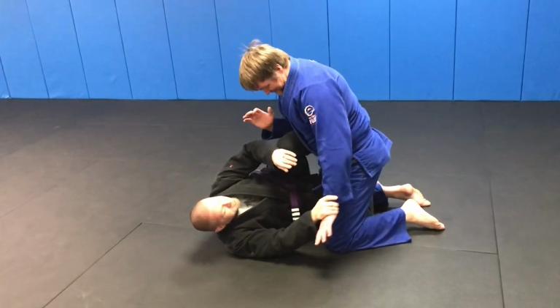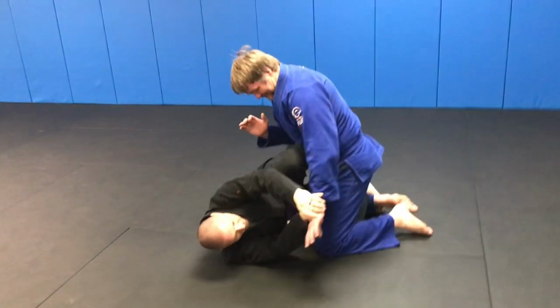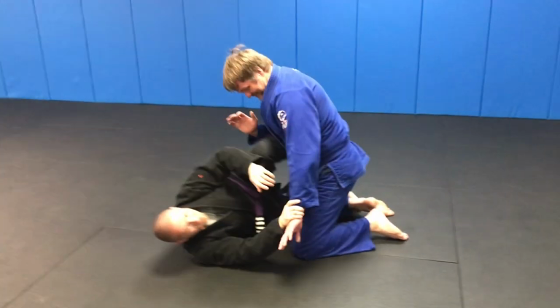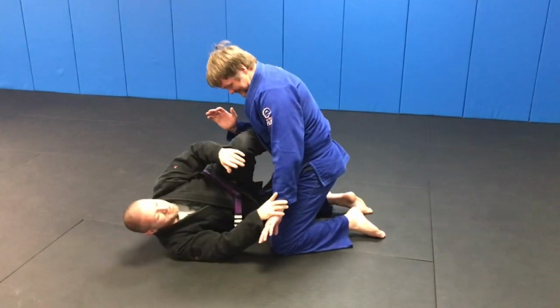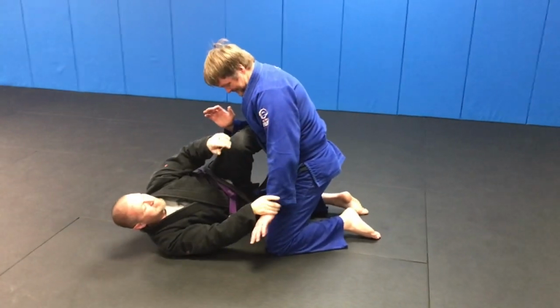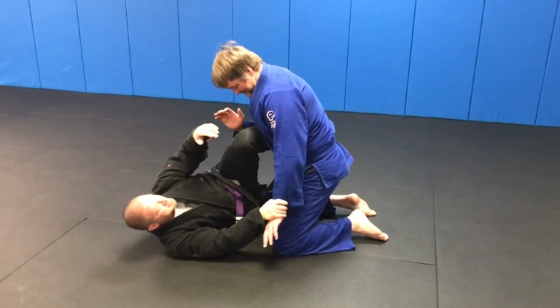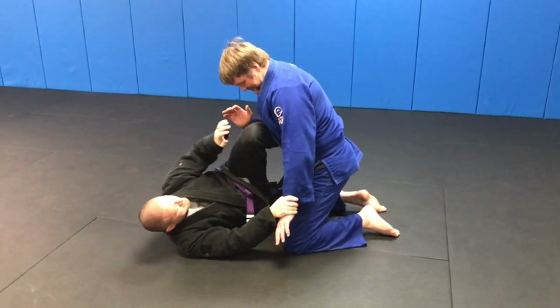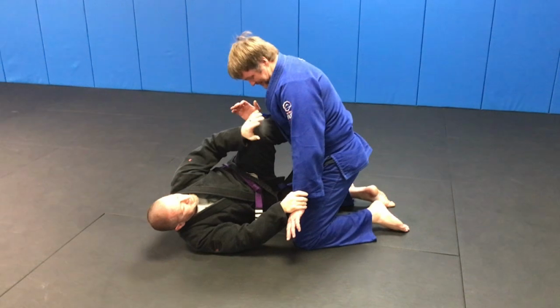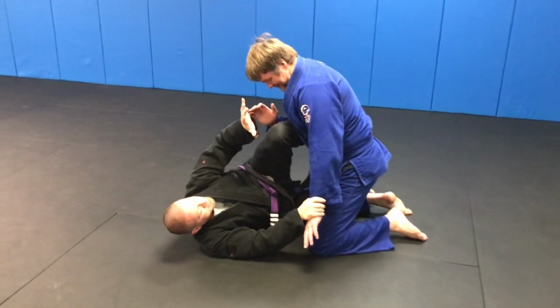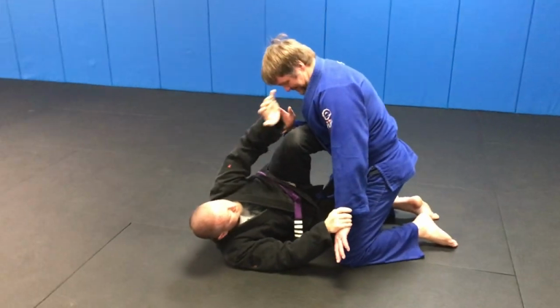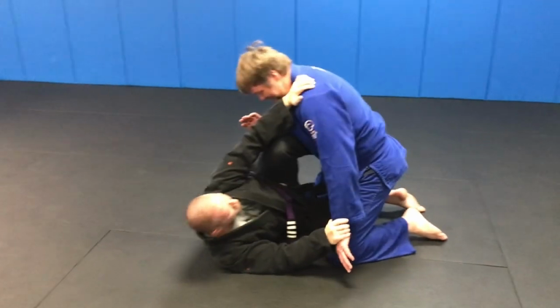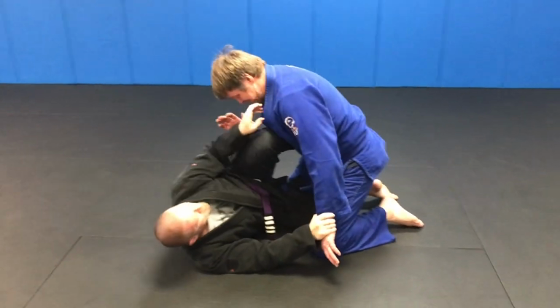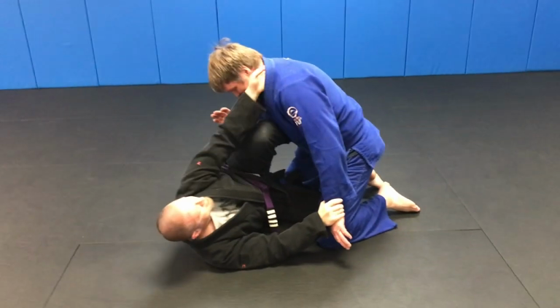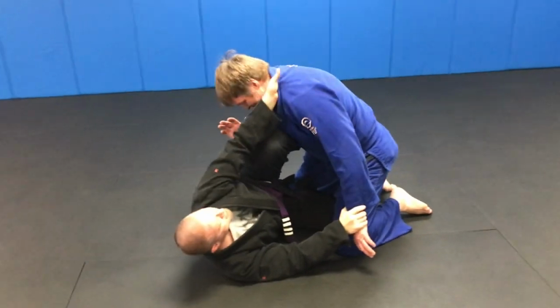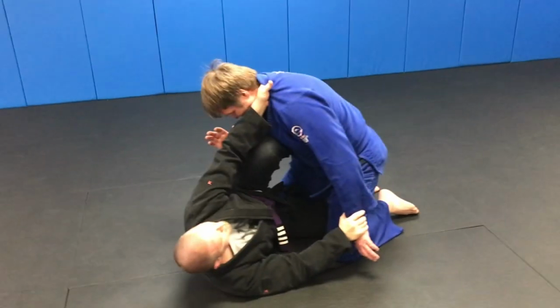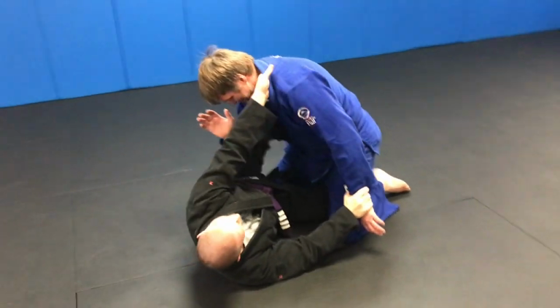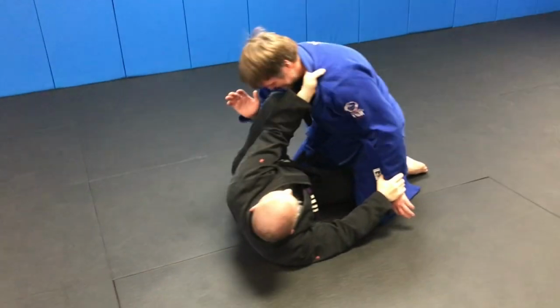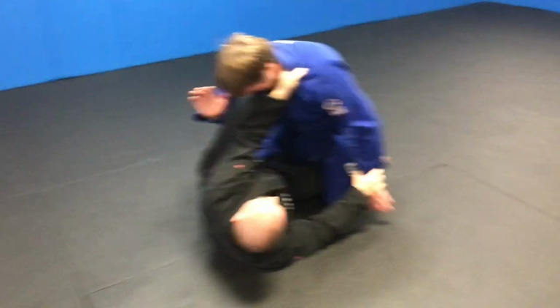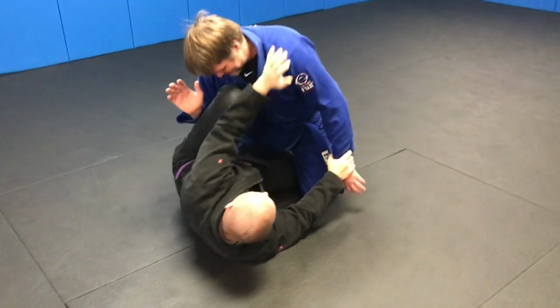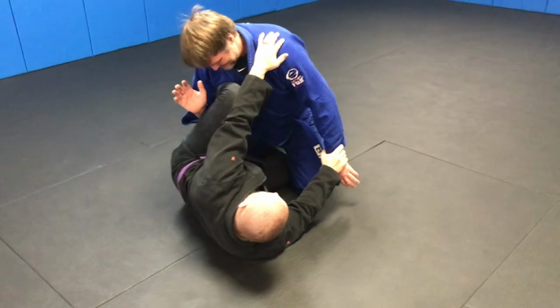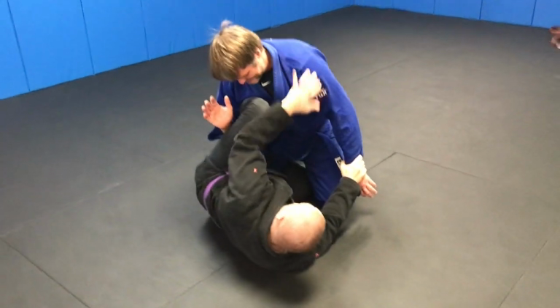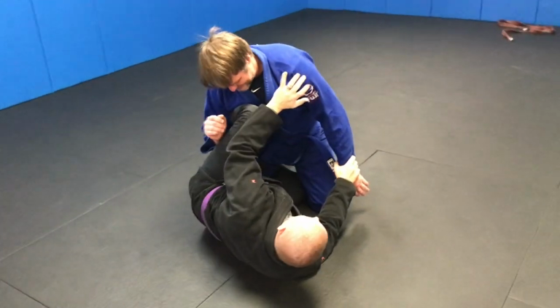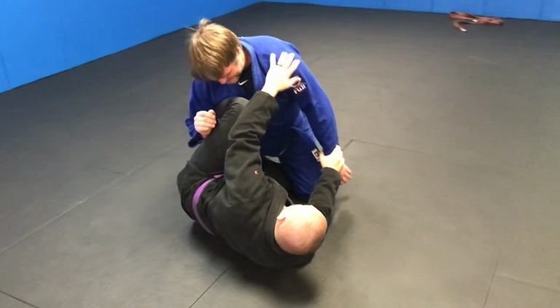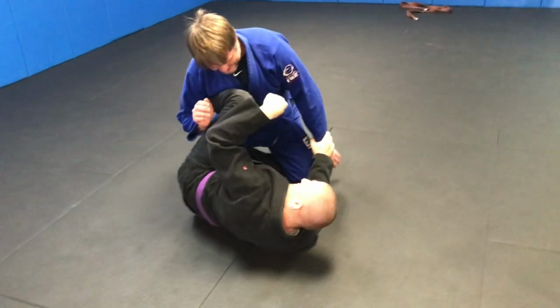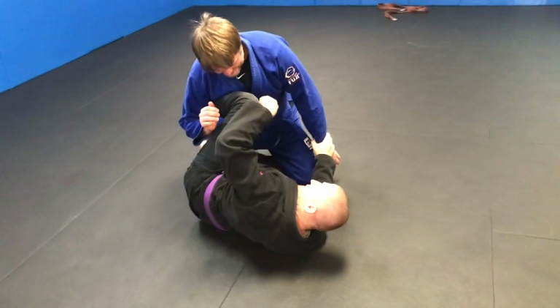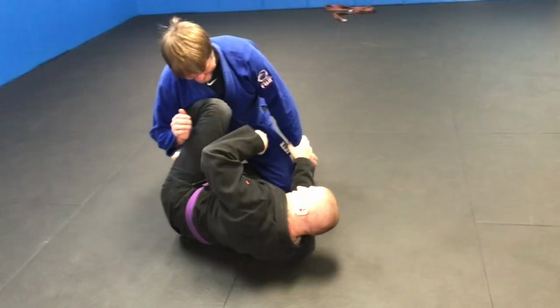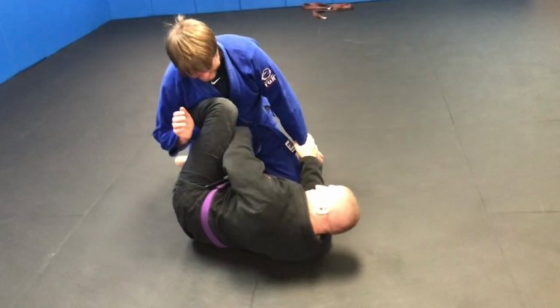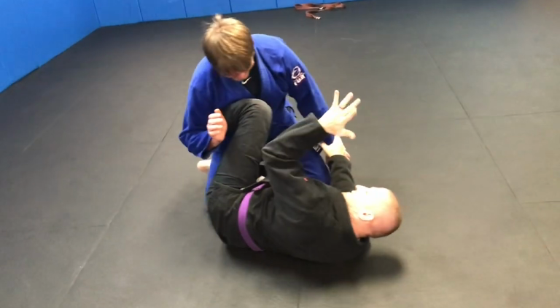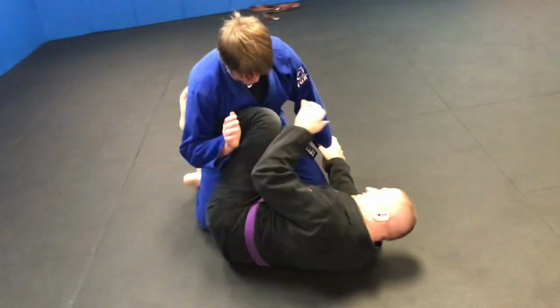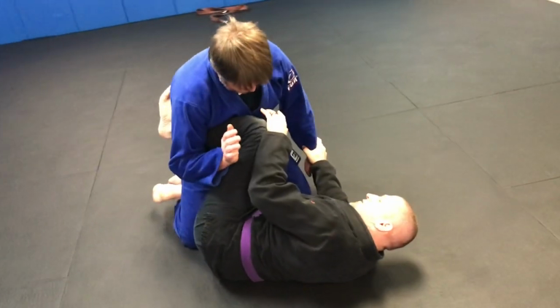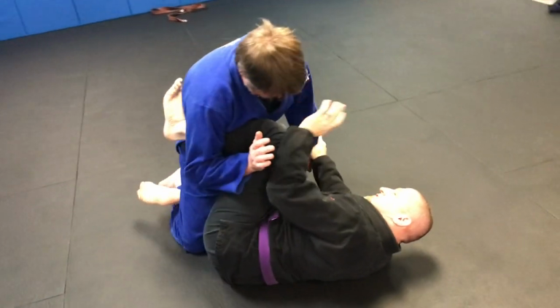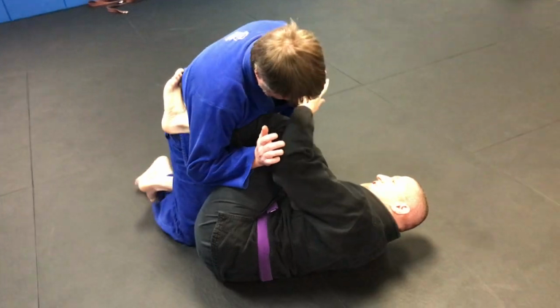We're going to look at half guard sweeps from a basic high knee shield half guard. I lay my hand around here, propping on the inside. We're just working on the sweep aspect of it. The knee is going to punch through, your hand is going to follow, and then sit up.